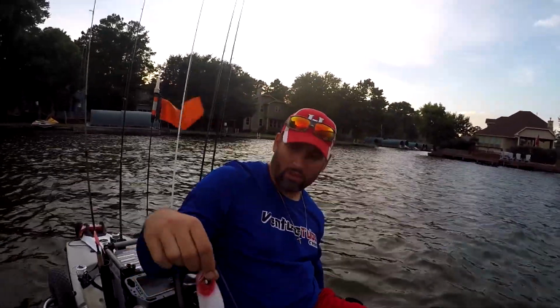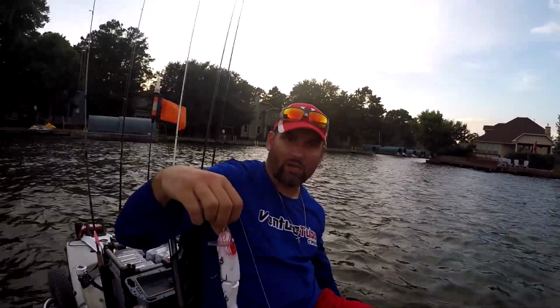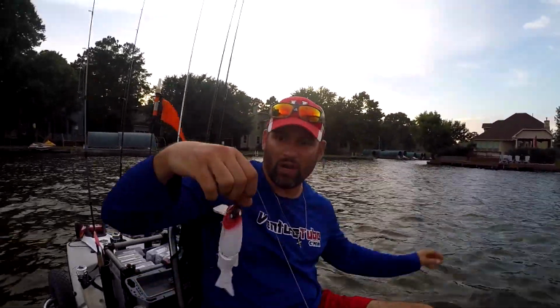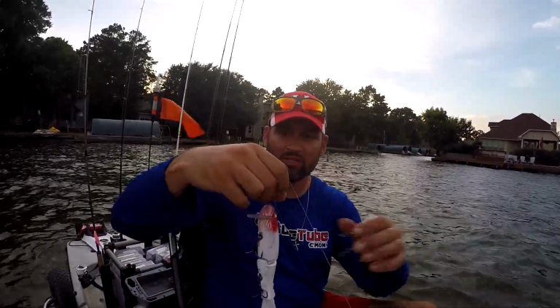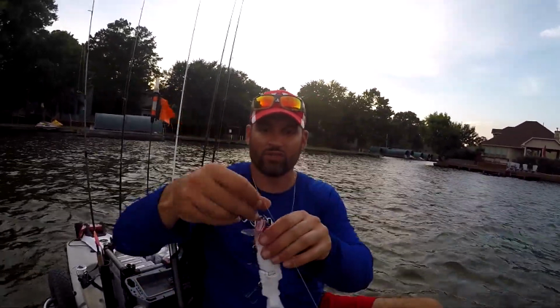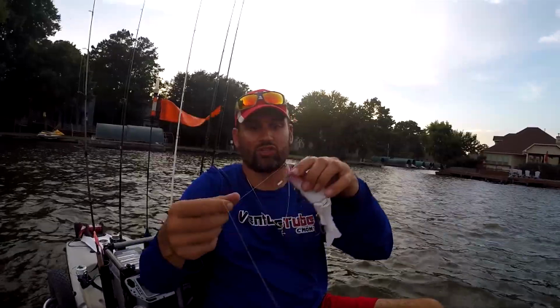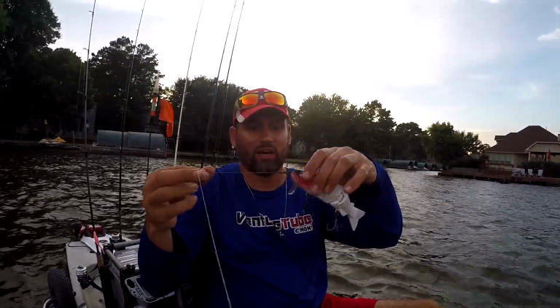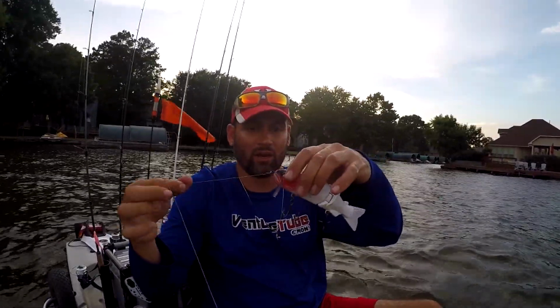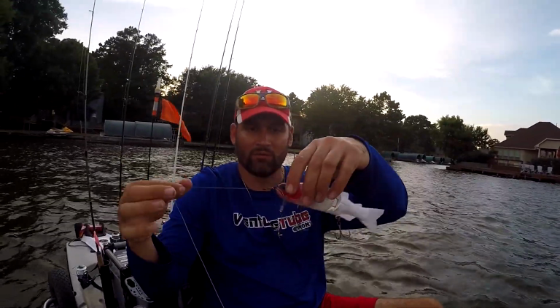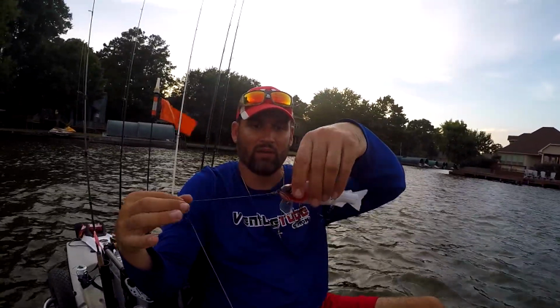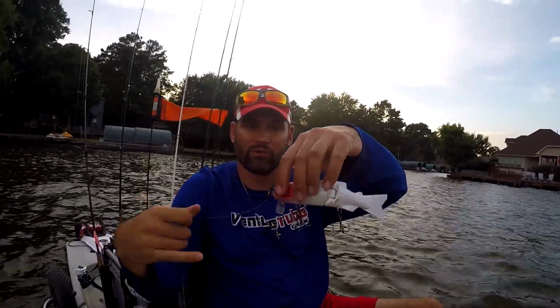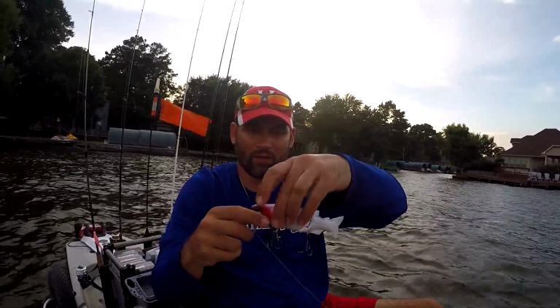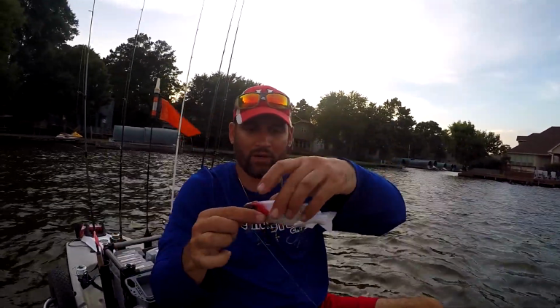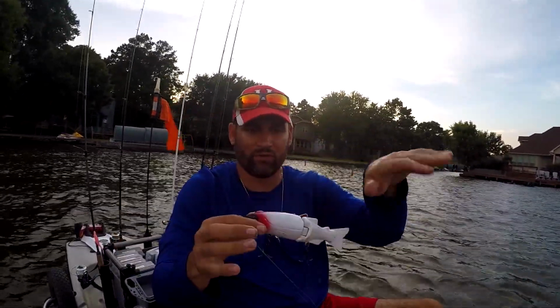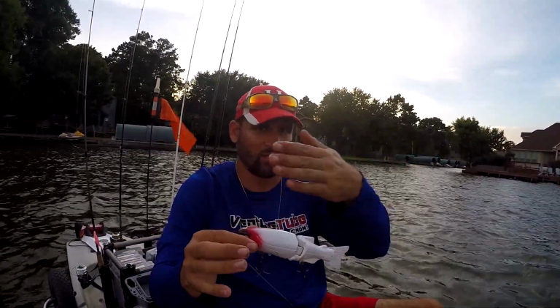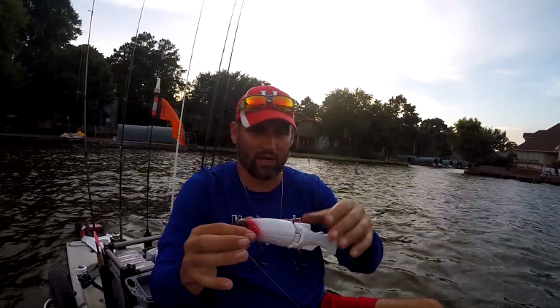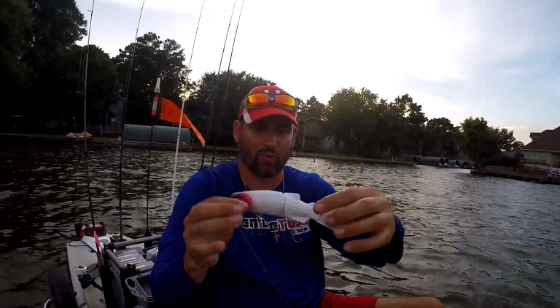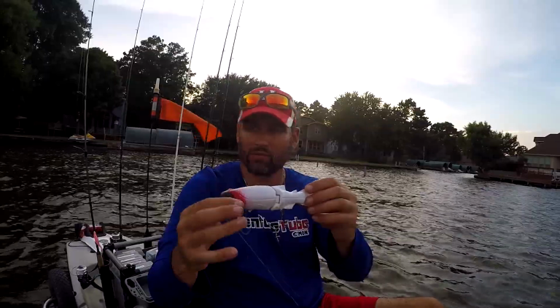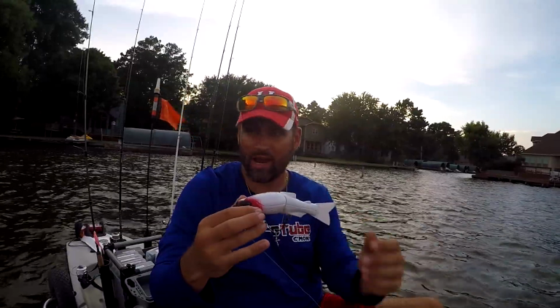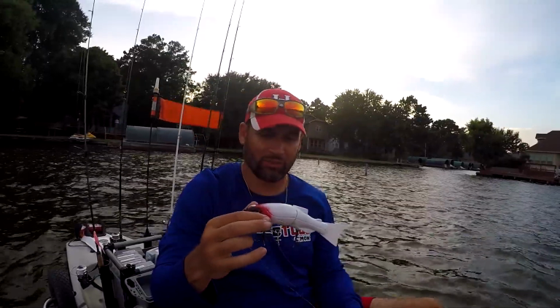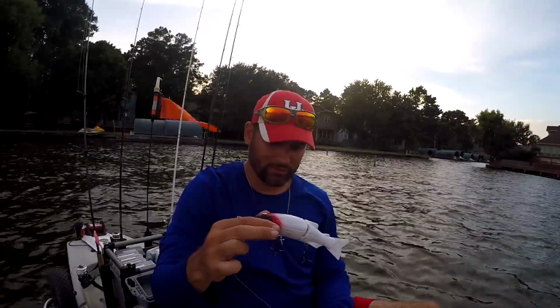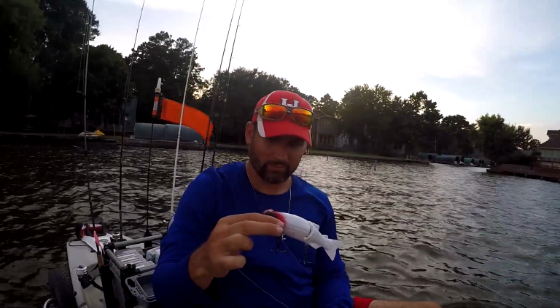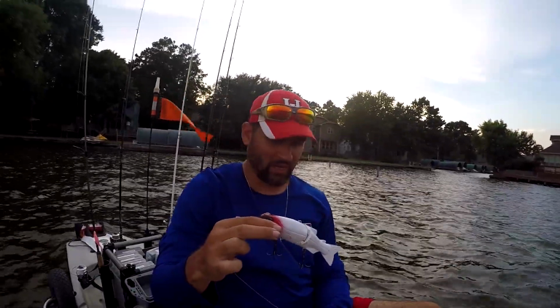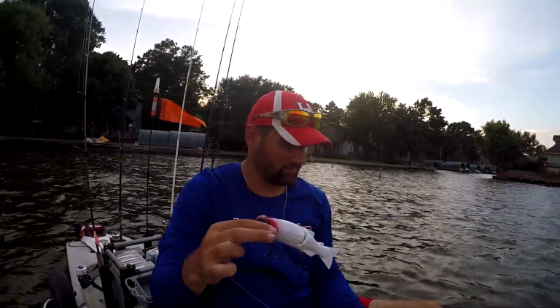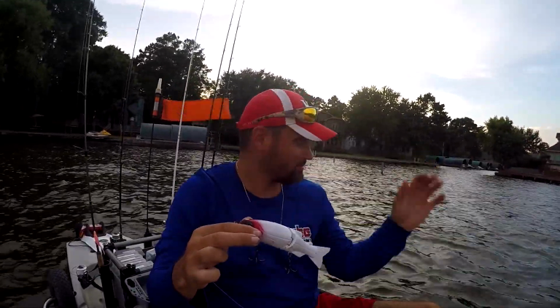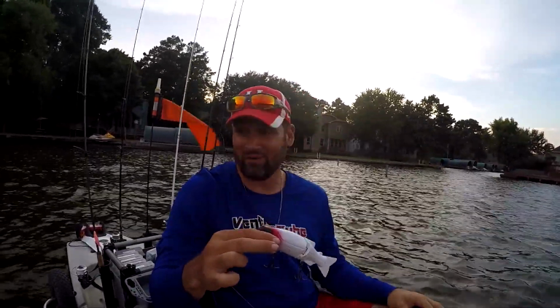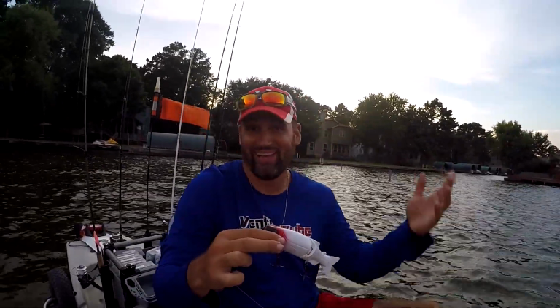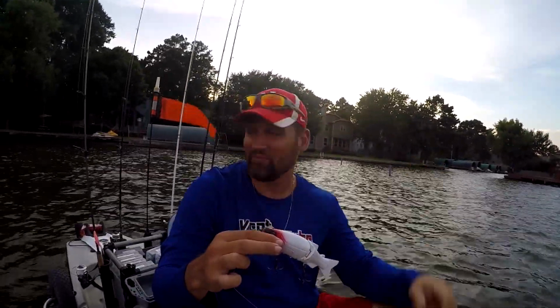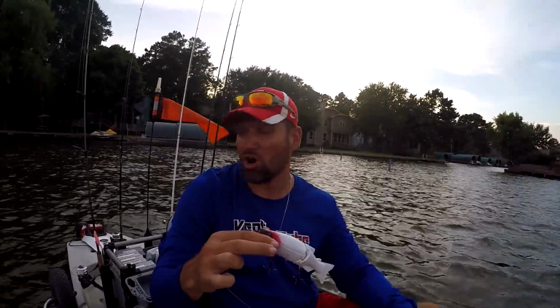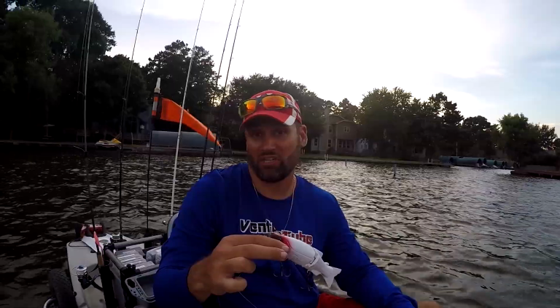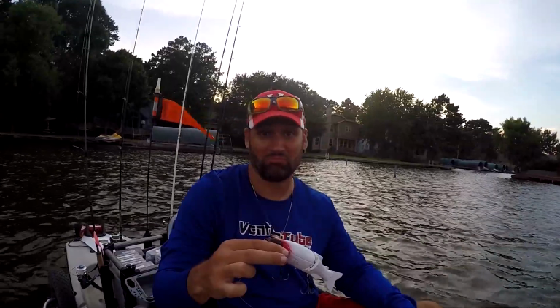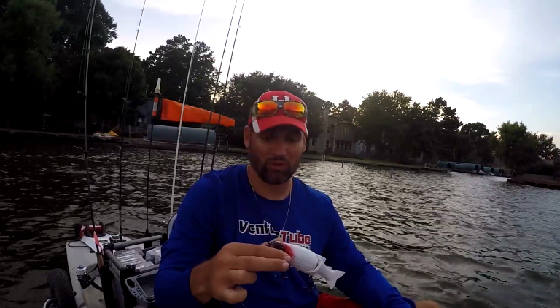It's a wakebait style, so you just chunk it out there, and it floats barely underneath the surface, and it's got a nice wide swinging action. And caught a fish — who would have thought?